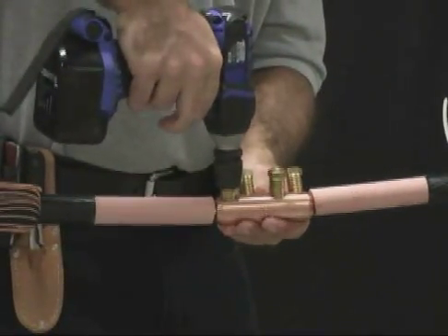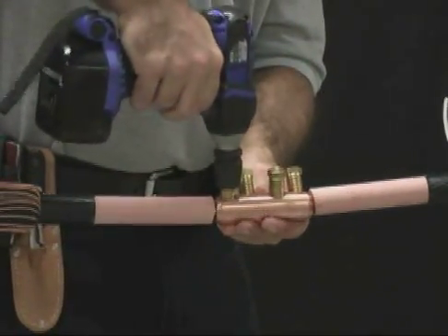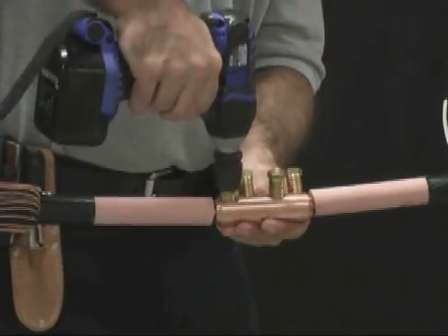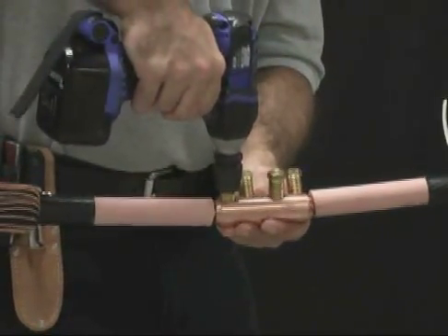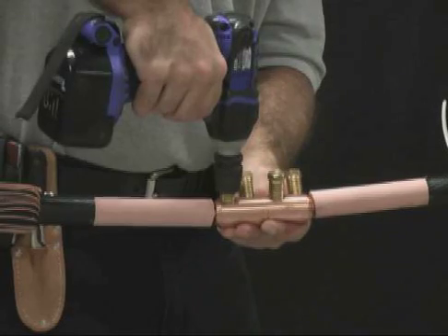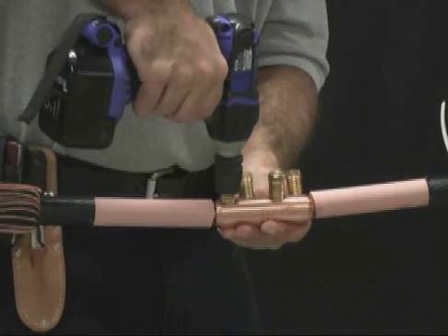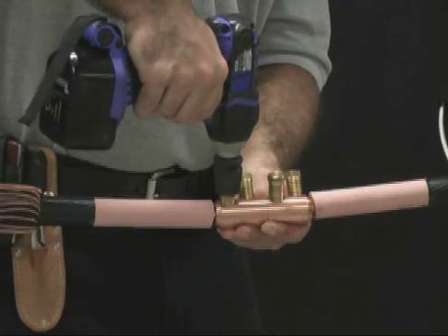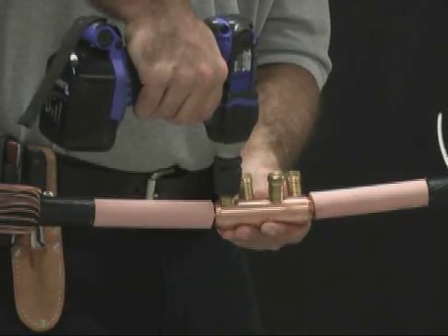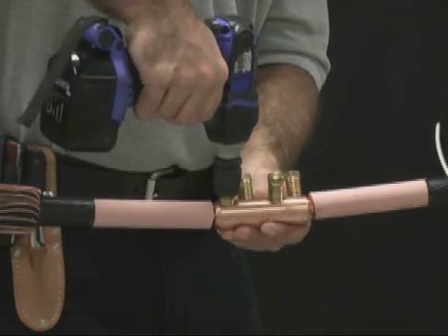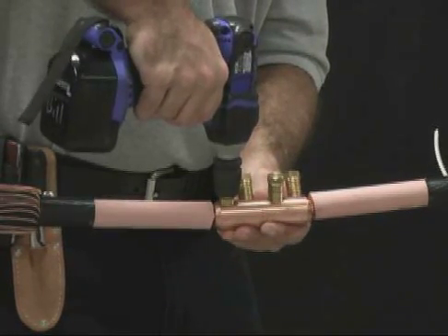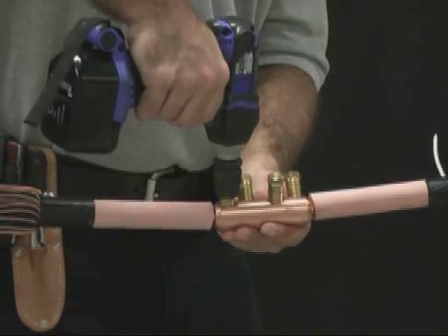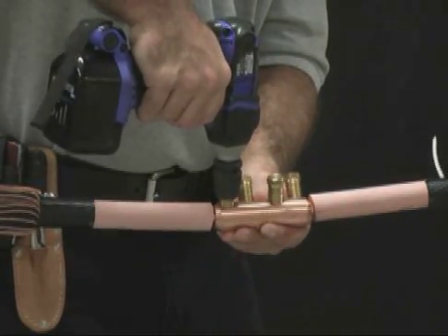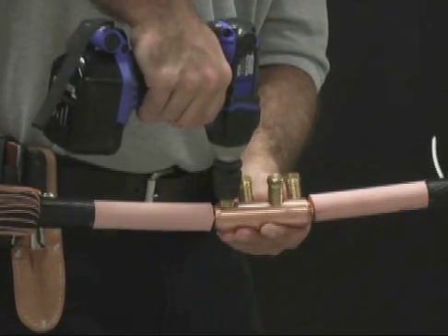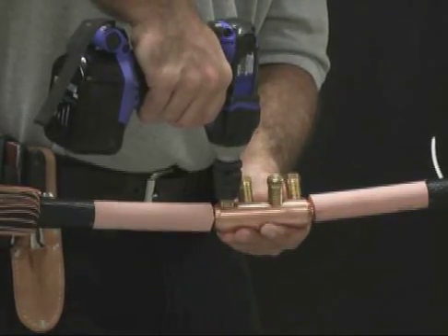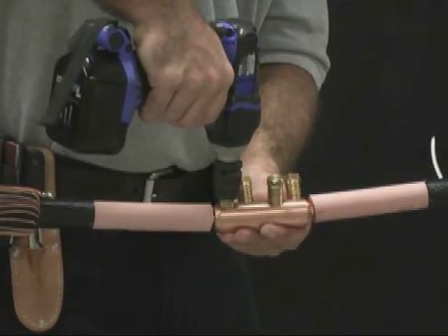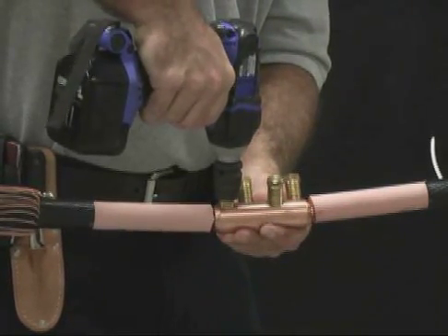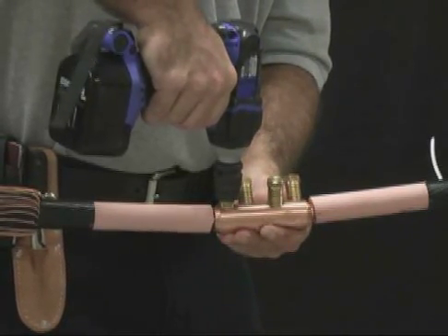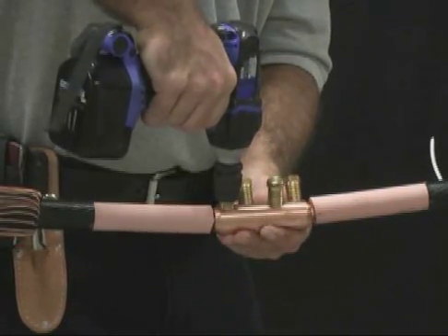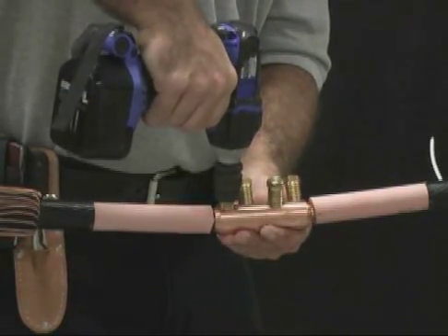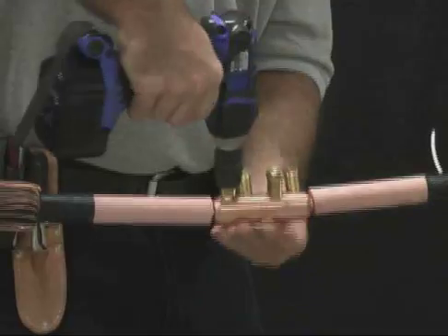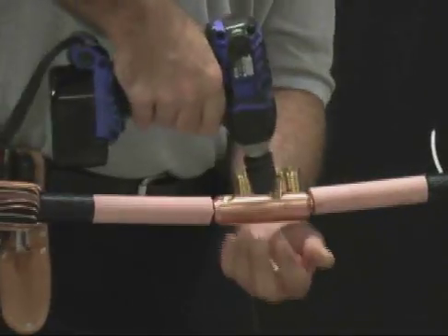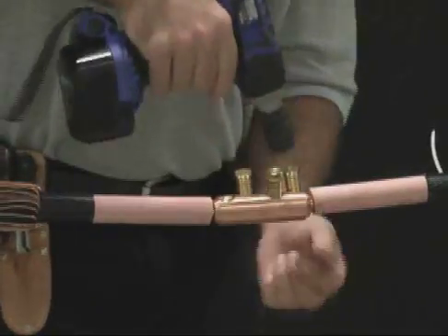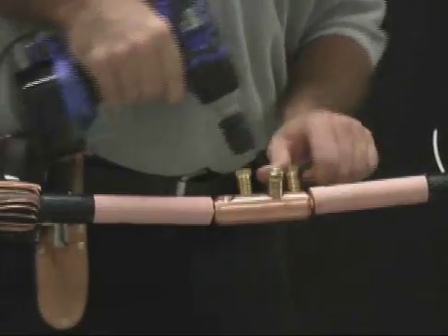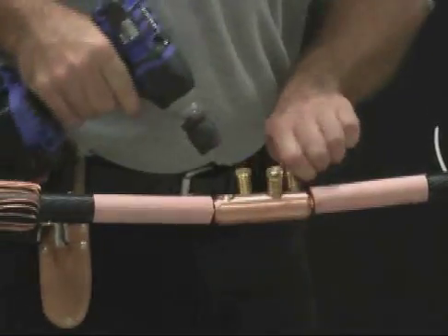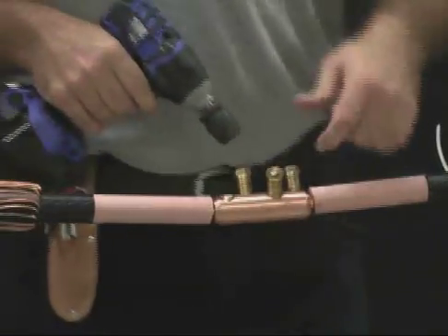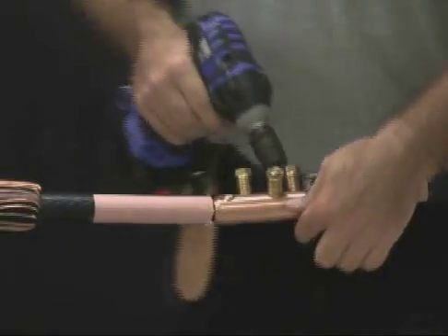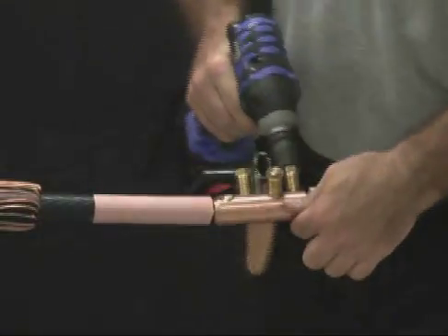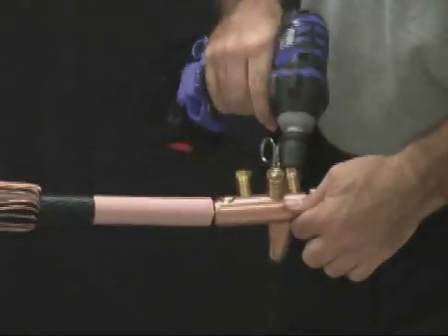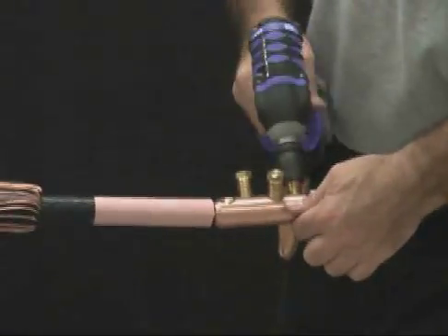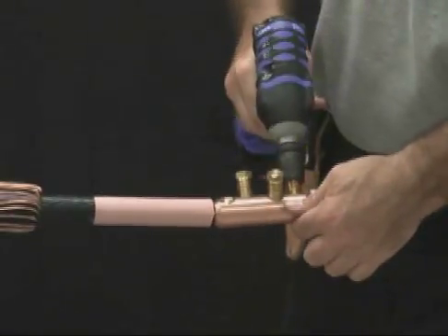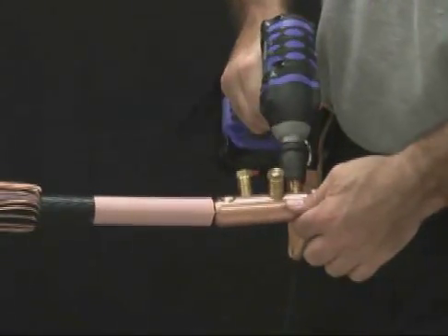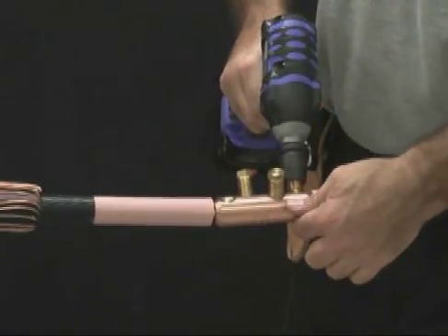Follow the tightening sequence as shown in the drawing in step 5 of the installation instructions. The Tyco Electronics battery operated impact wrench may also be used.